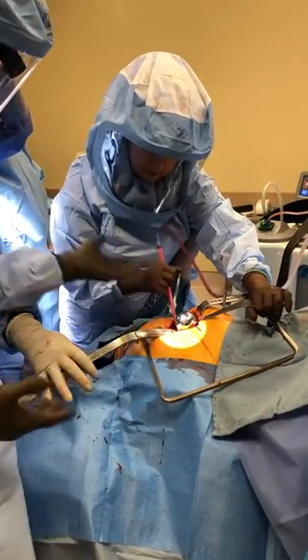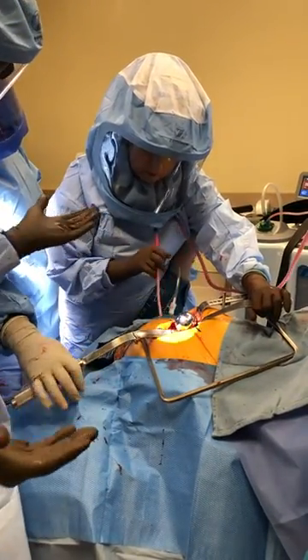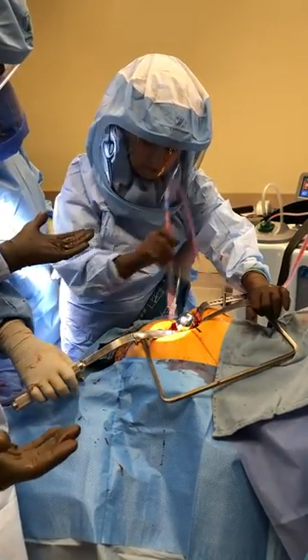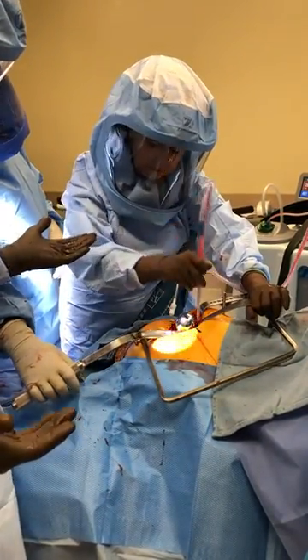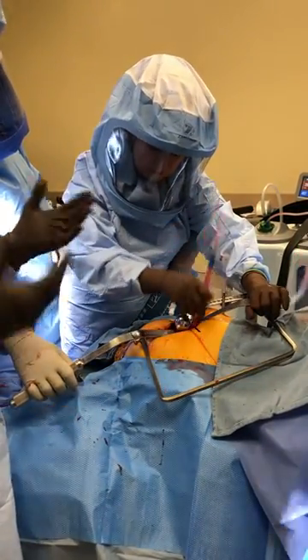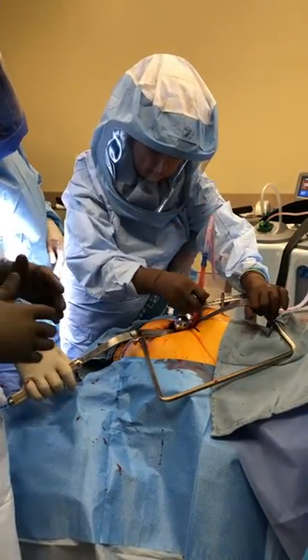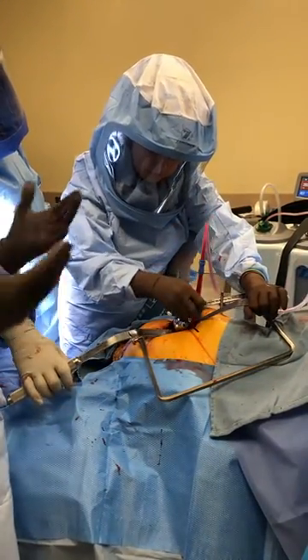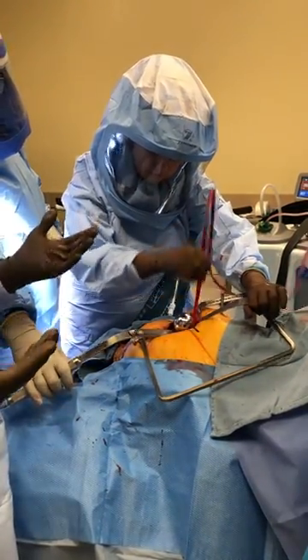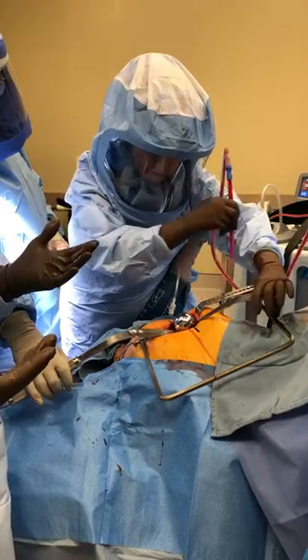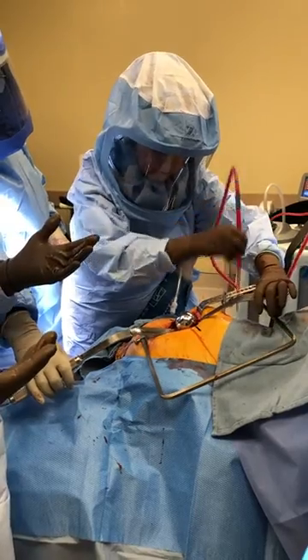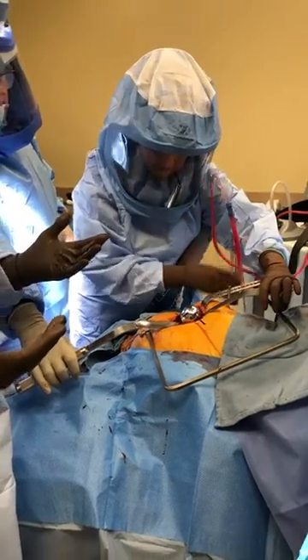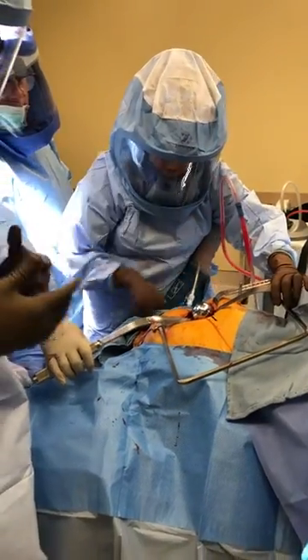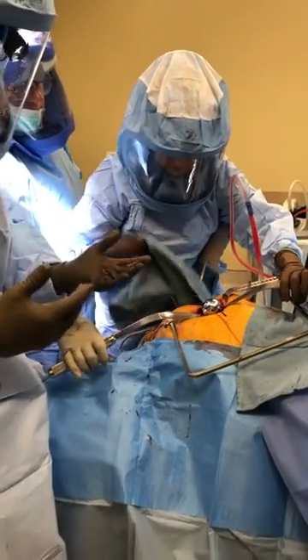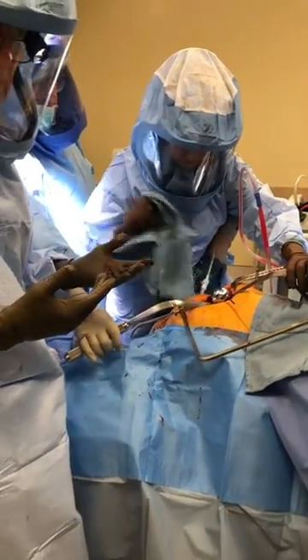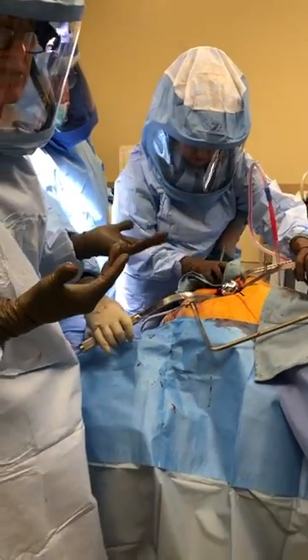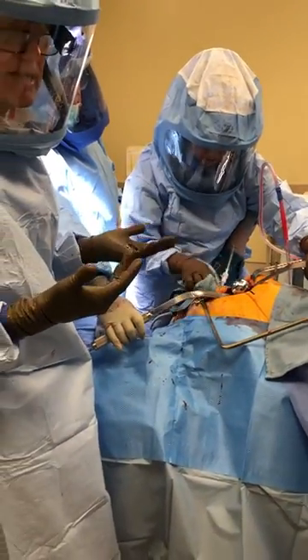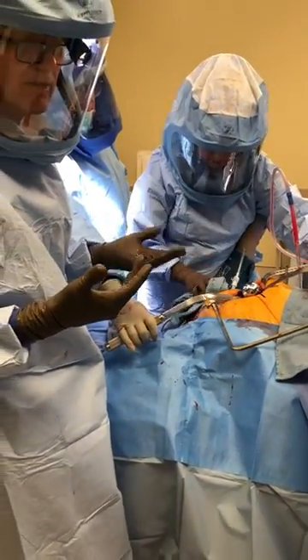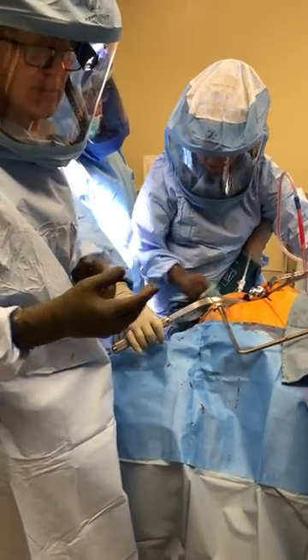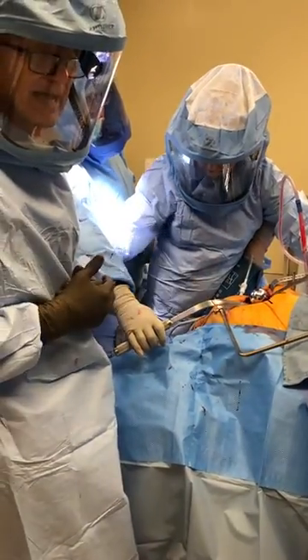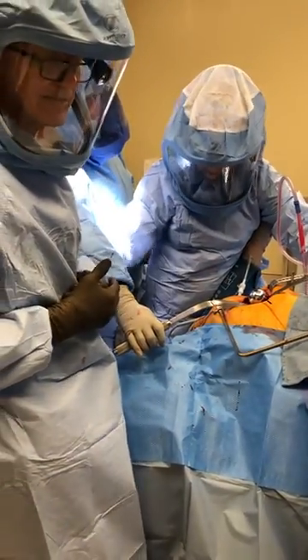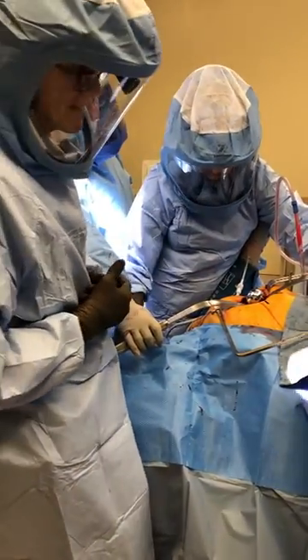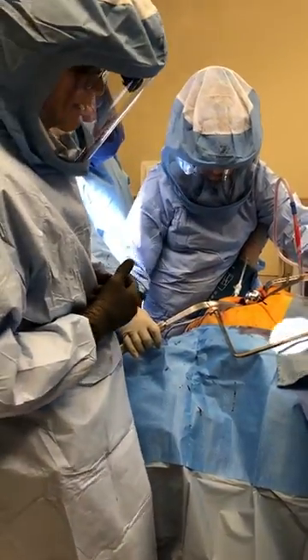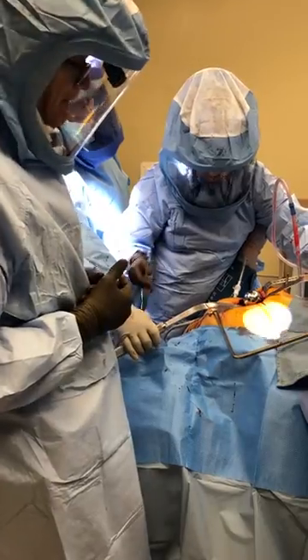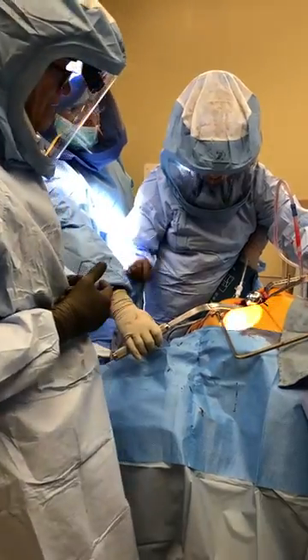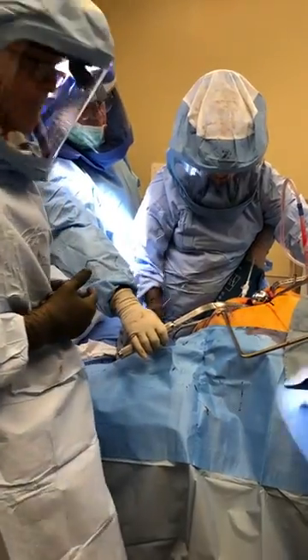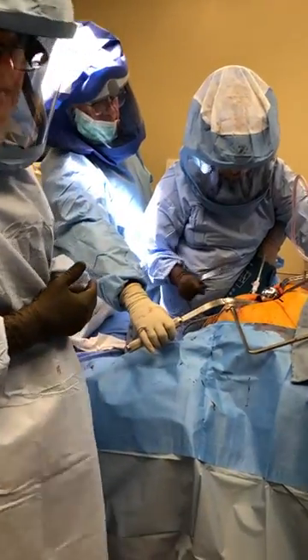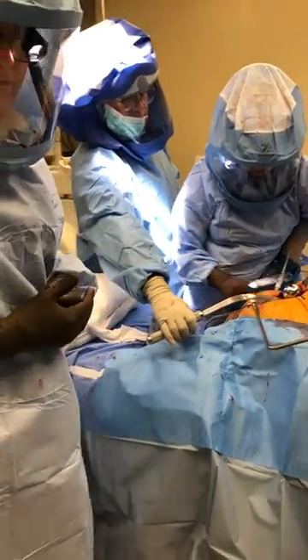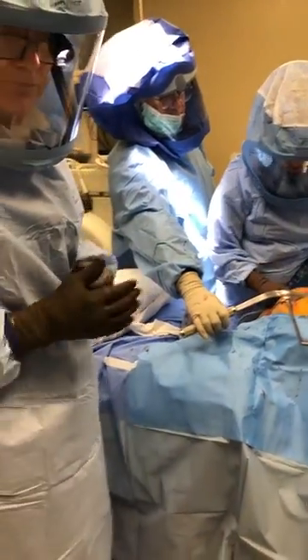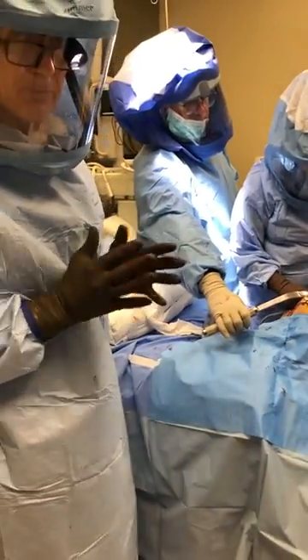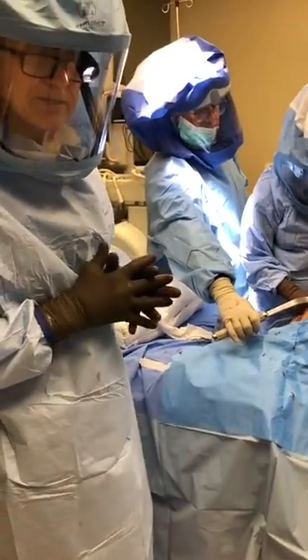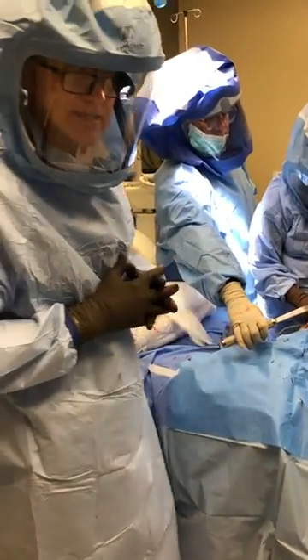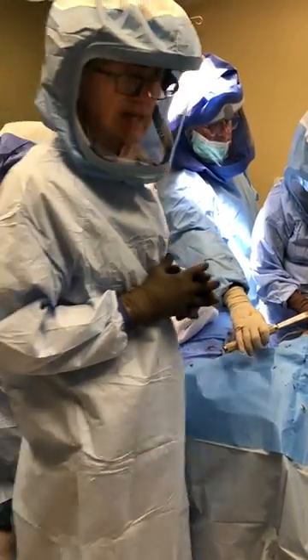All right, the implant's on. Now we'll put it together, get our x-ray check, check our cuff position, and change our cuff position as necessary to meet the rail guidelines, and then we'll close up. That's it for the femoral preparation. Thanks, have a good day.